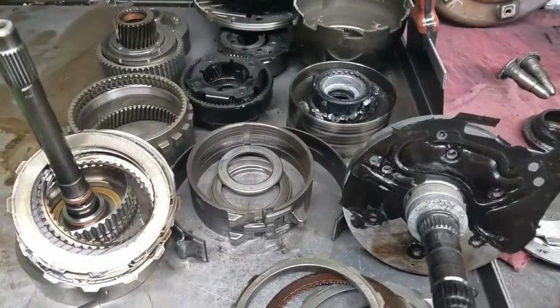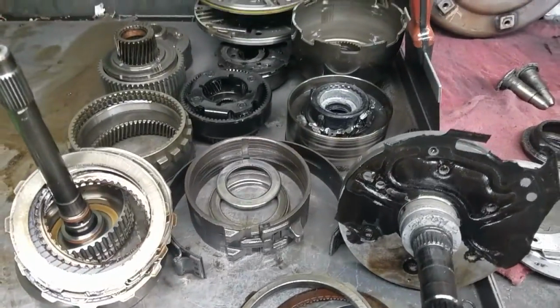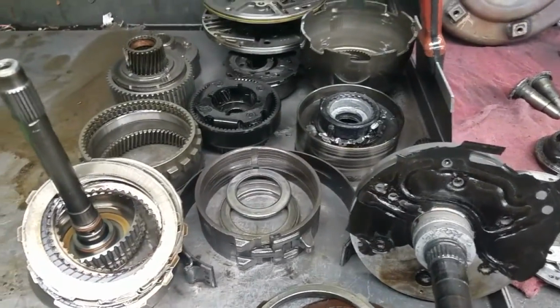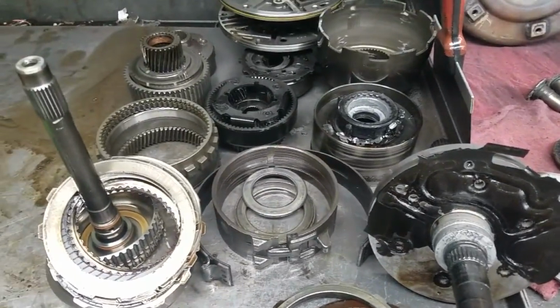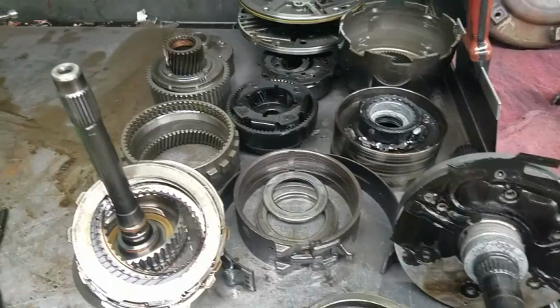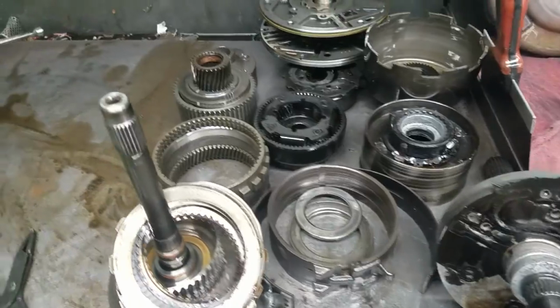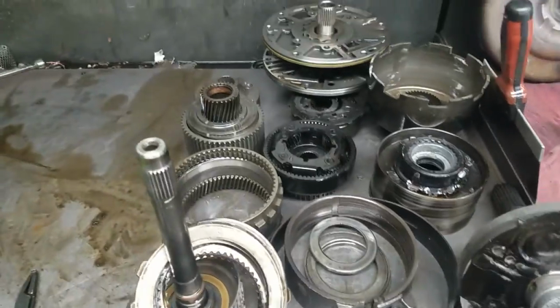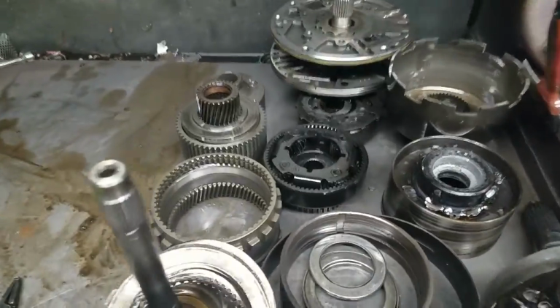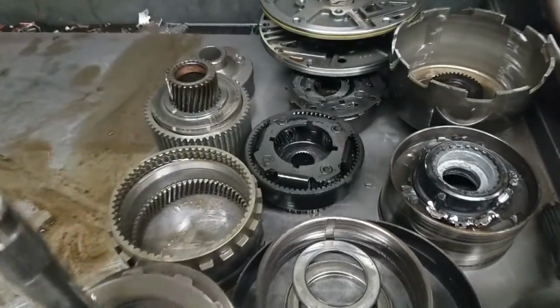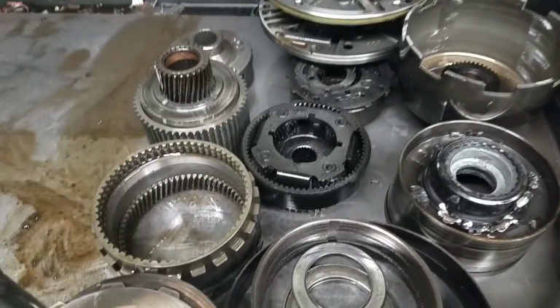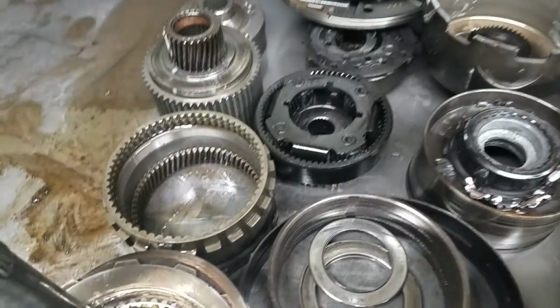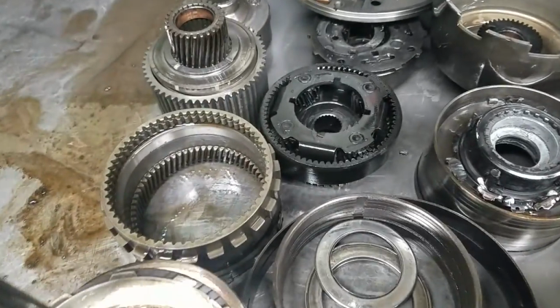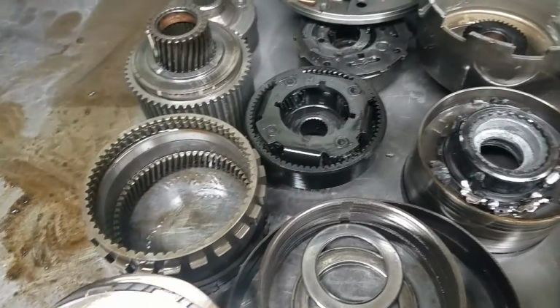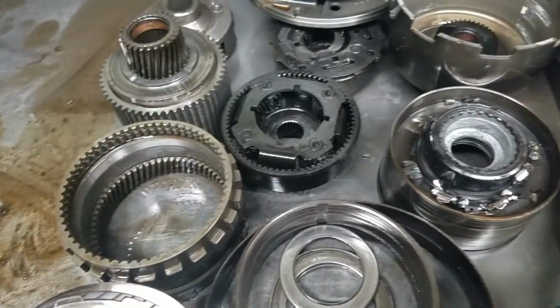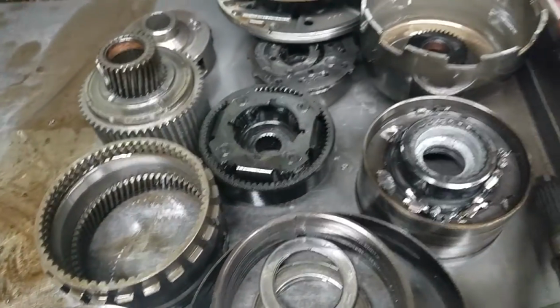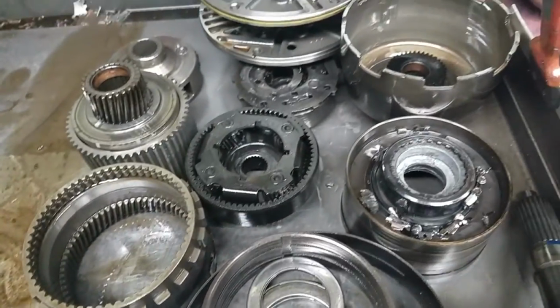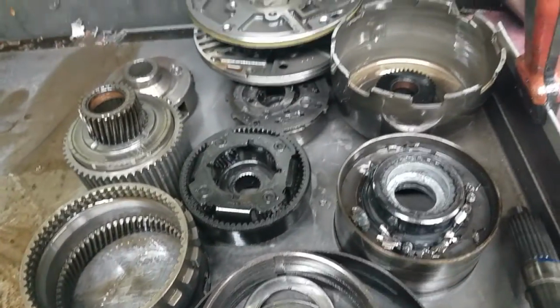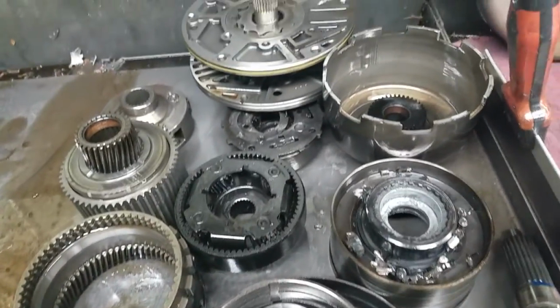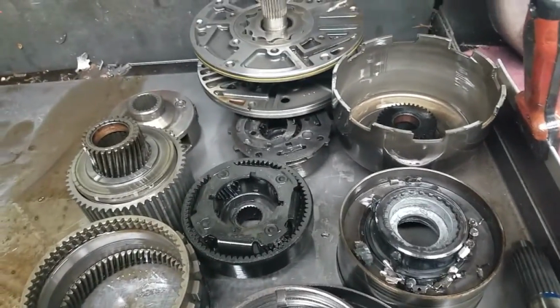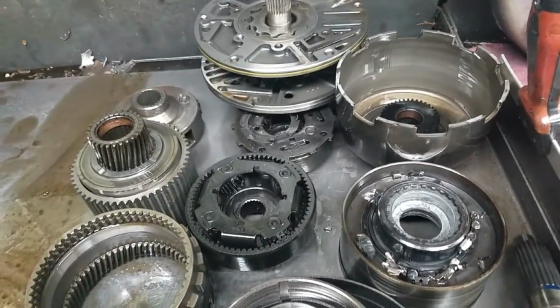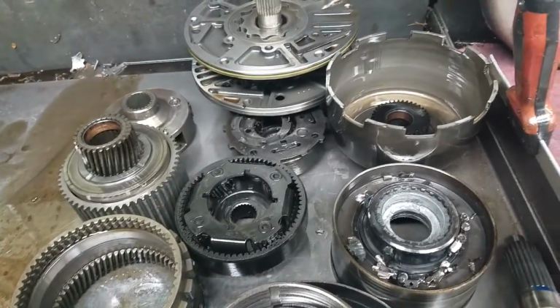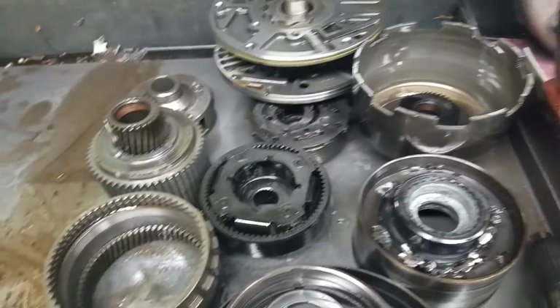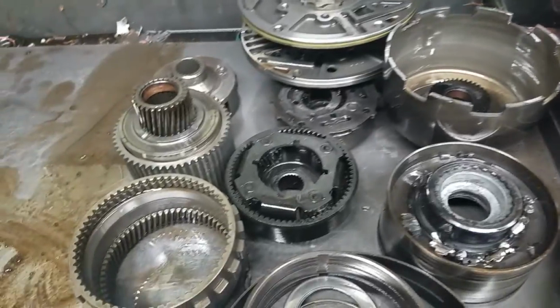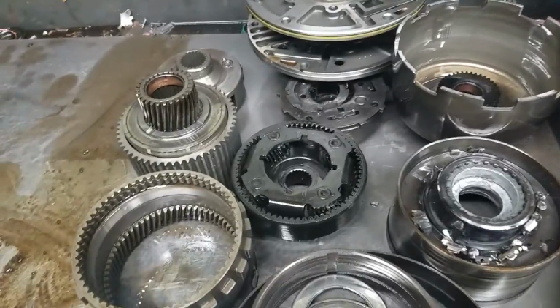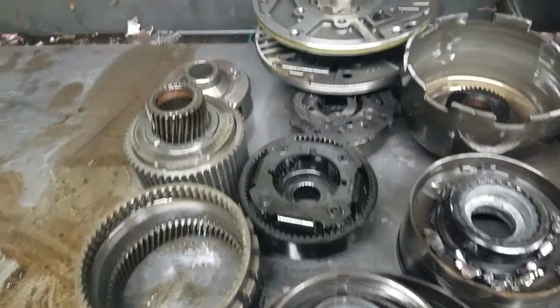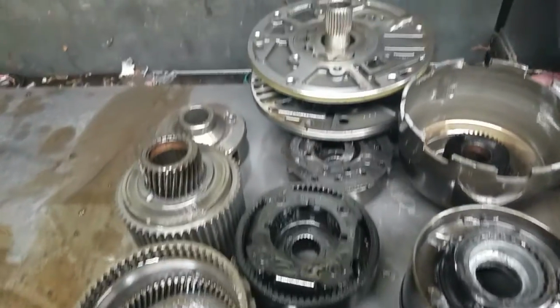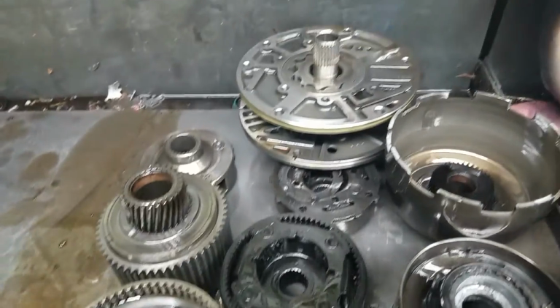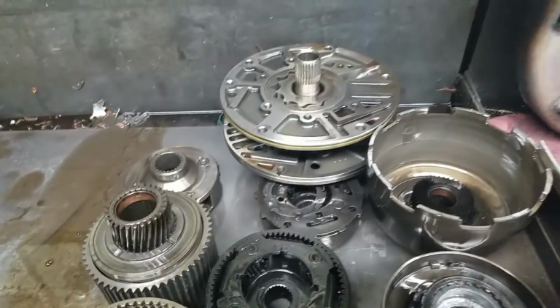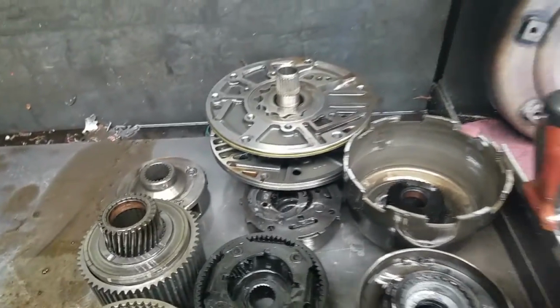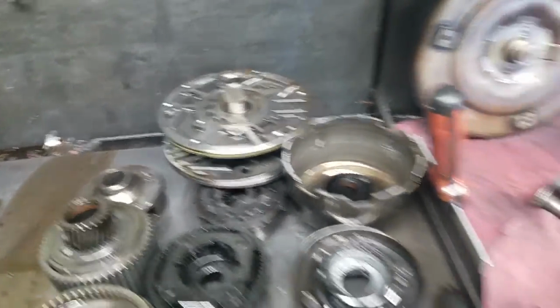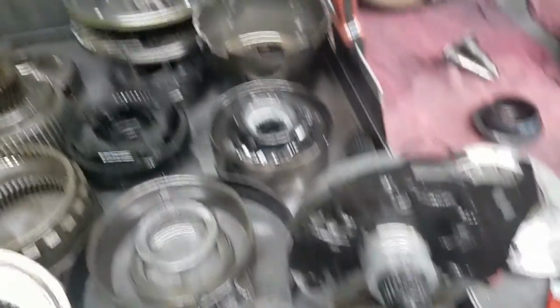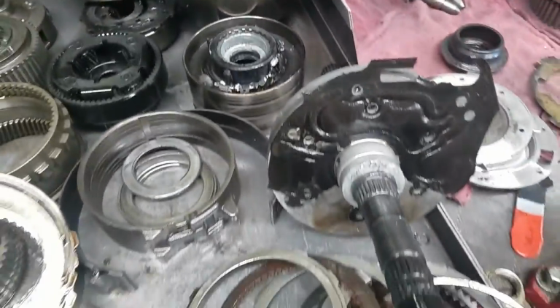This thing saw some very, very significant temperatures, and as a result we have pretty extensive part requirements: gear train components, needs a front pump, center support.